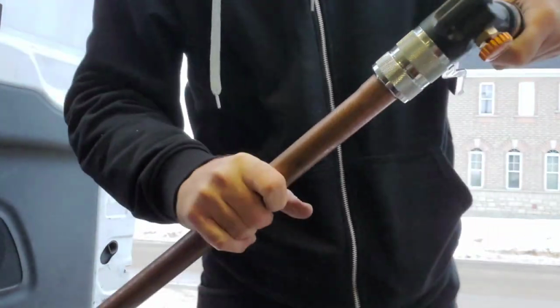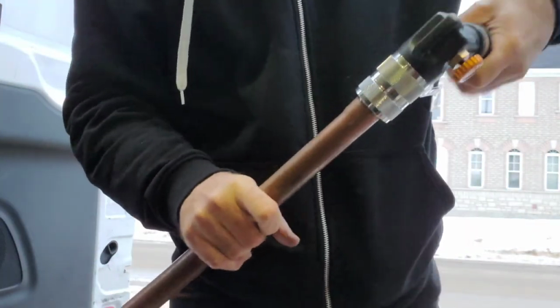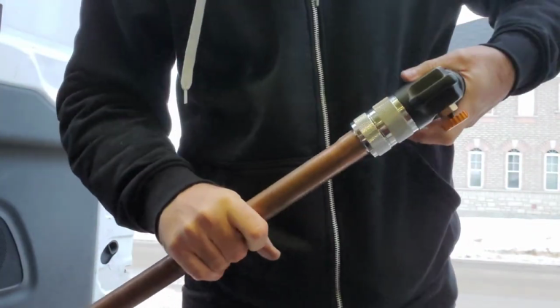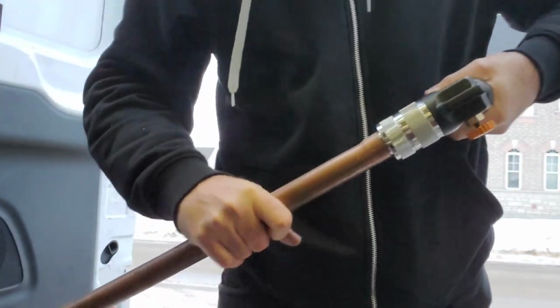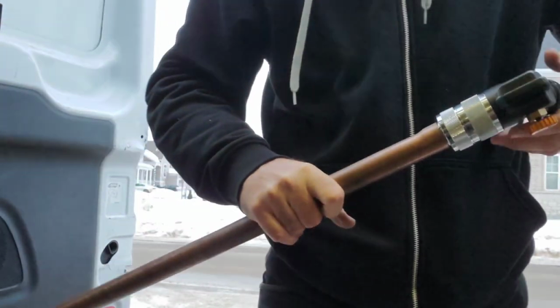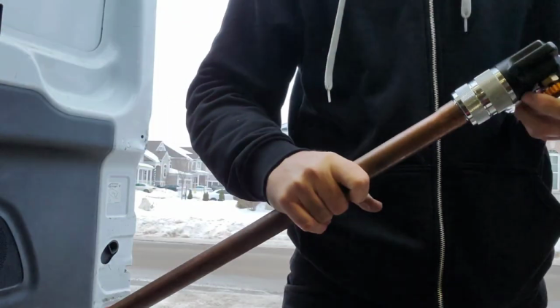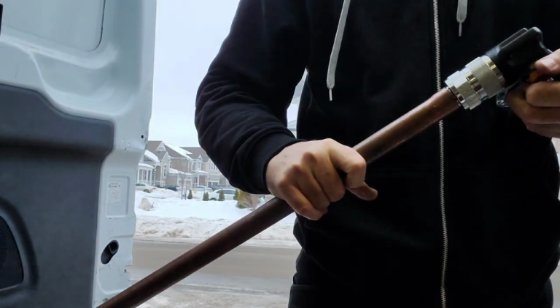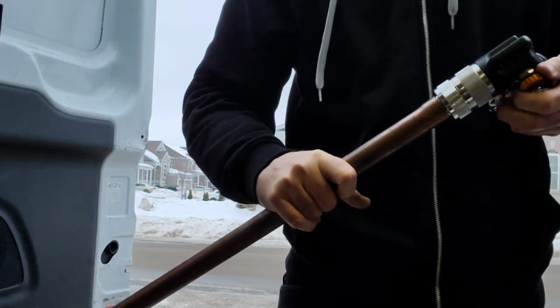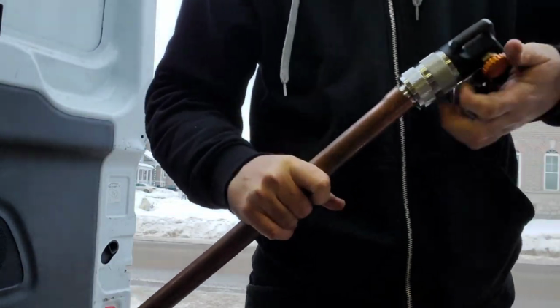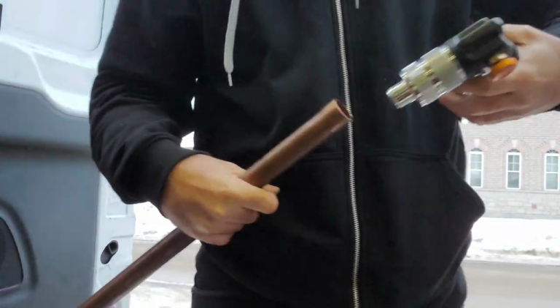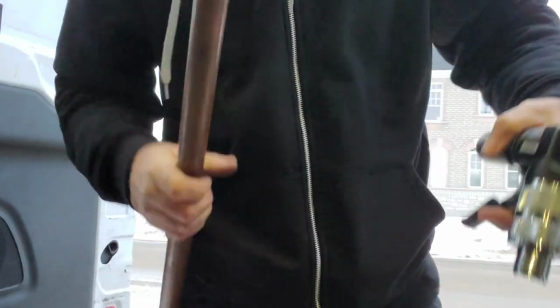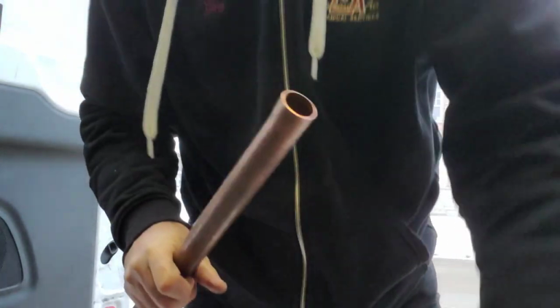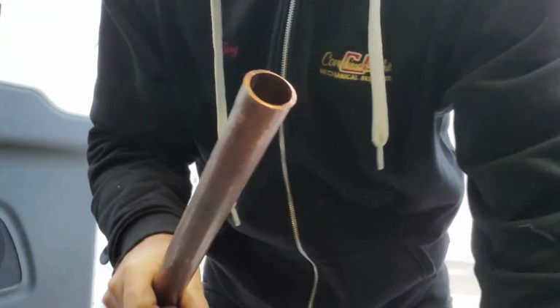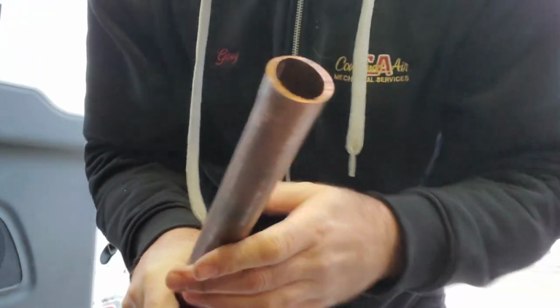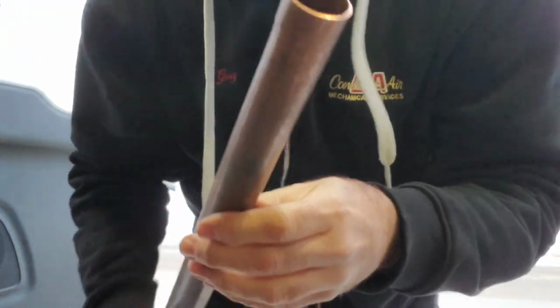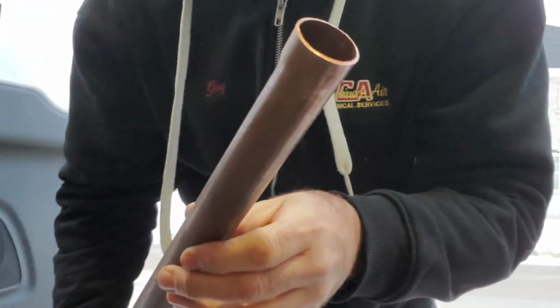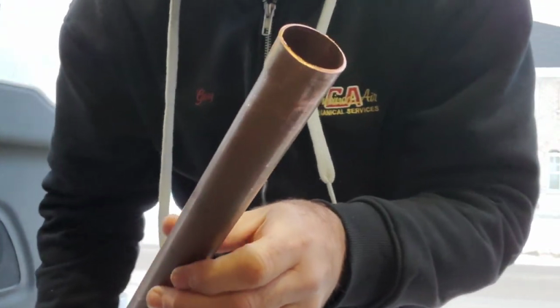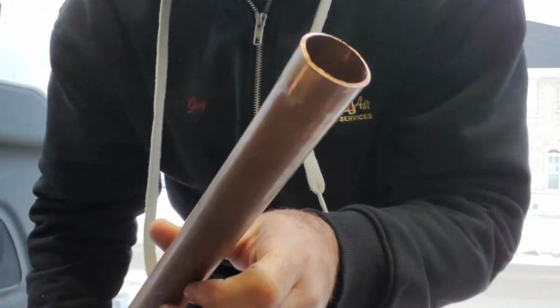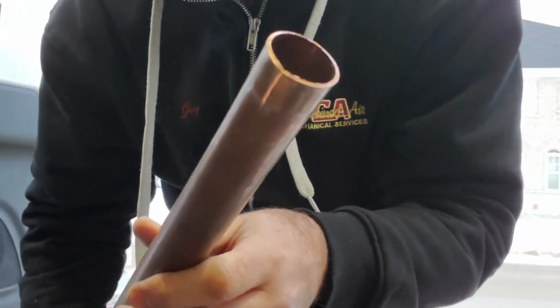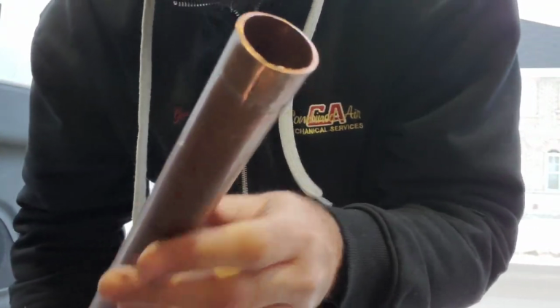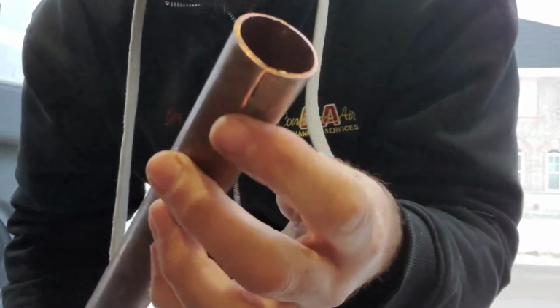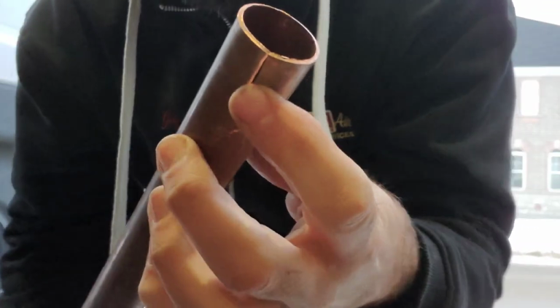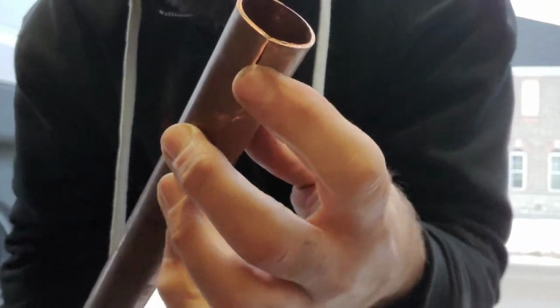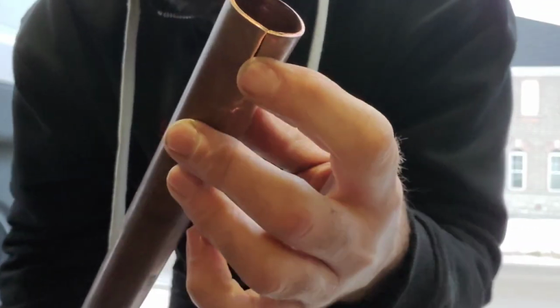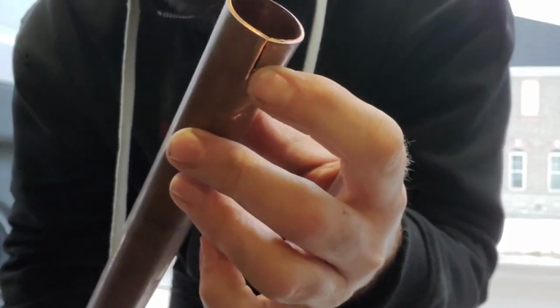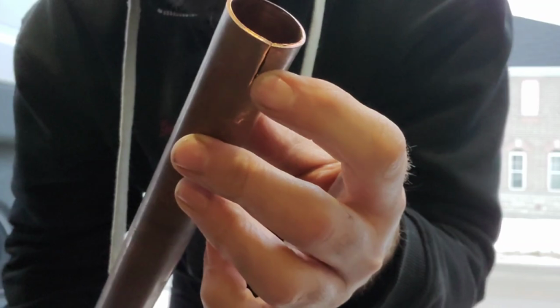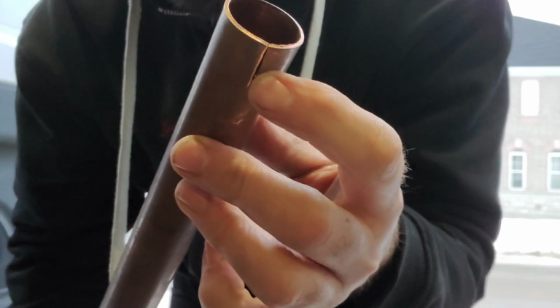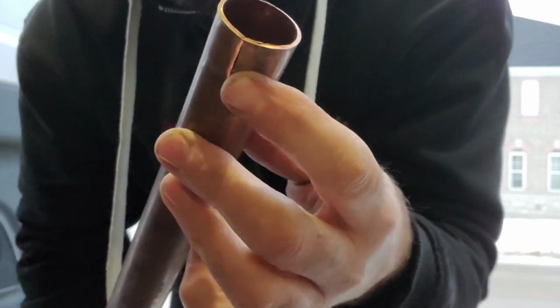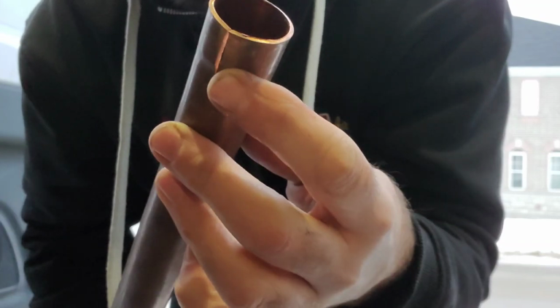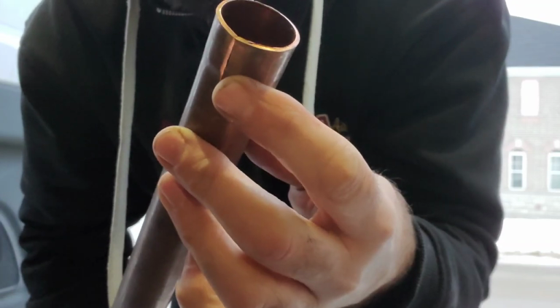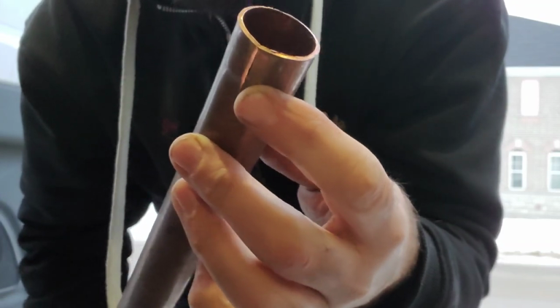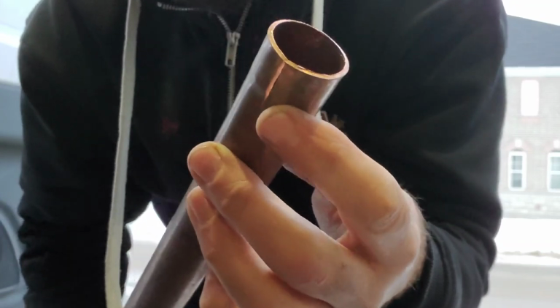So there we go. I've got a result for you fairly quick. You see that? You see how we cracked that by trying to expand hard drawn copper?